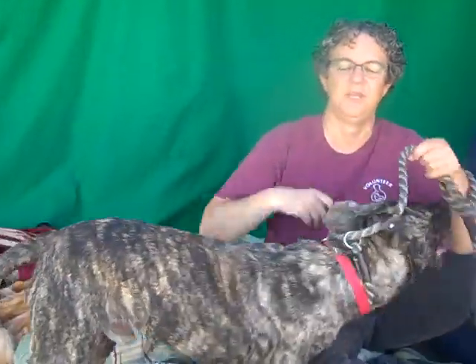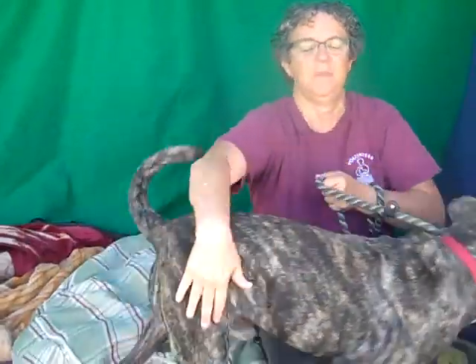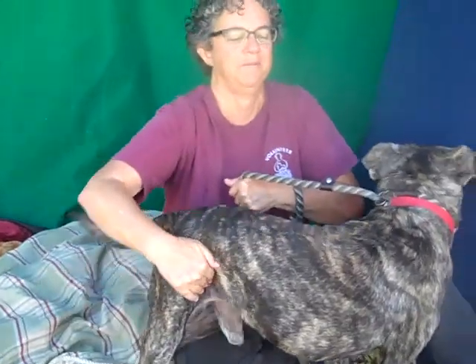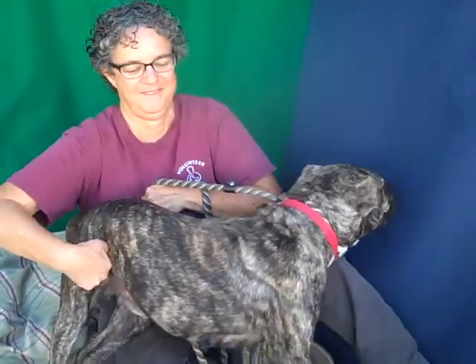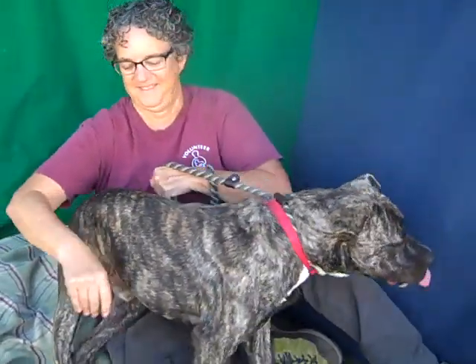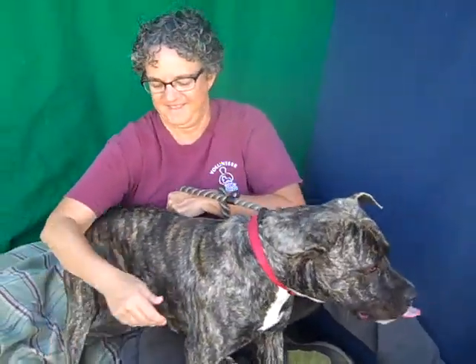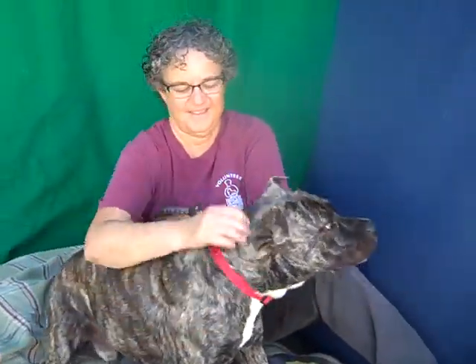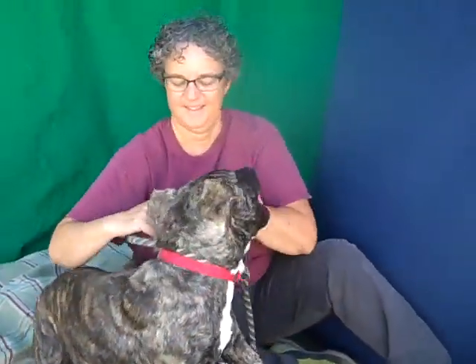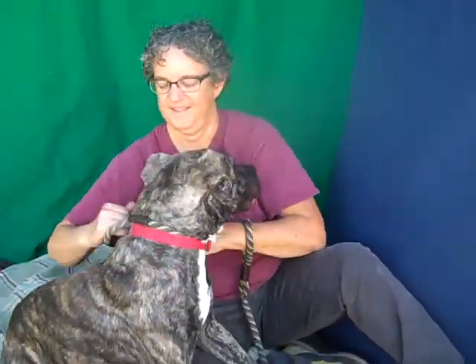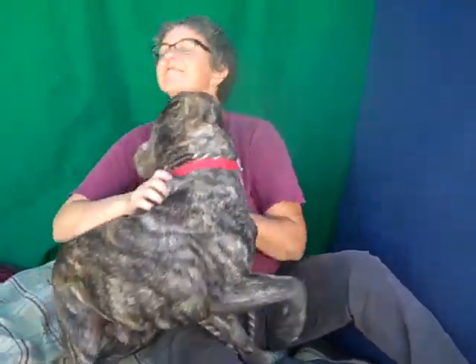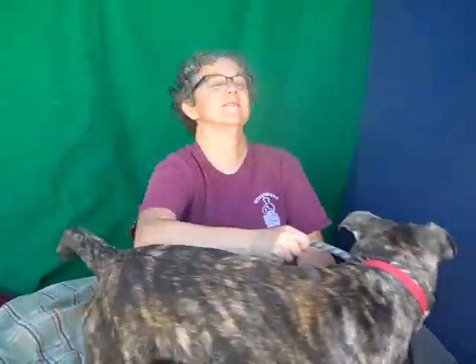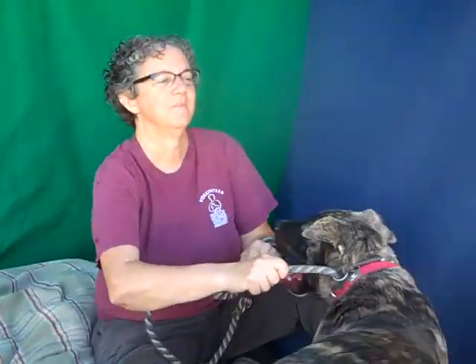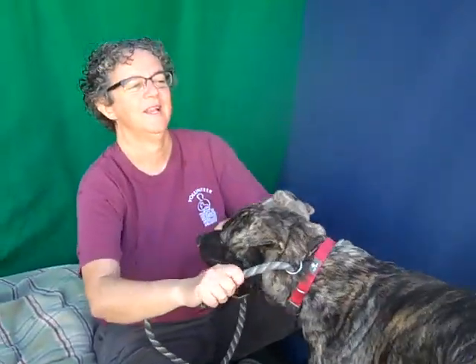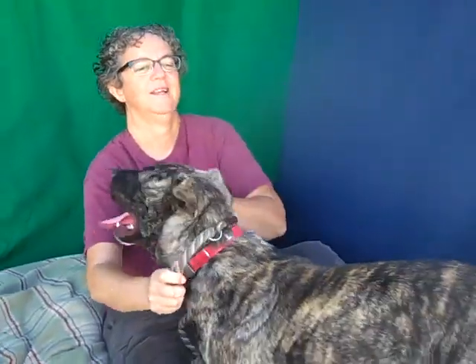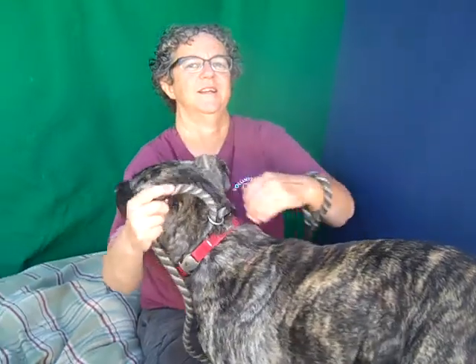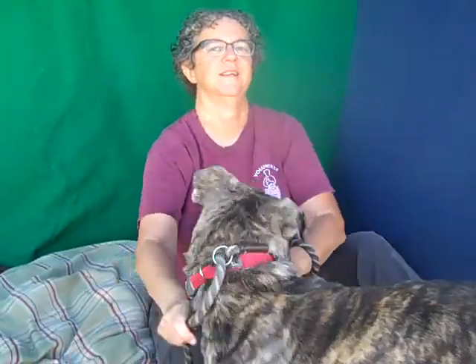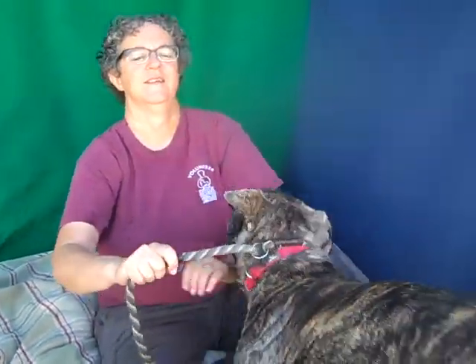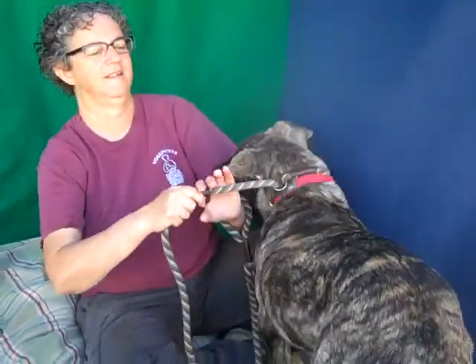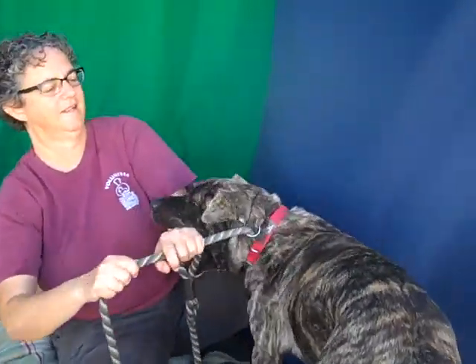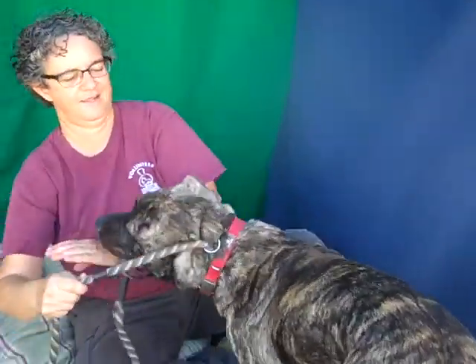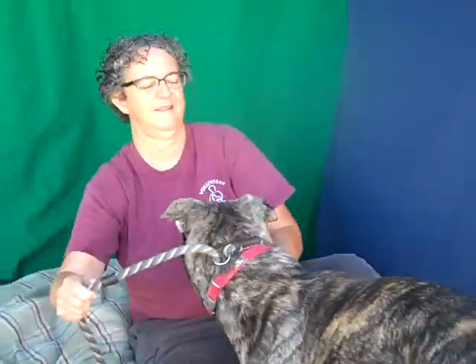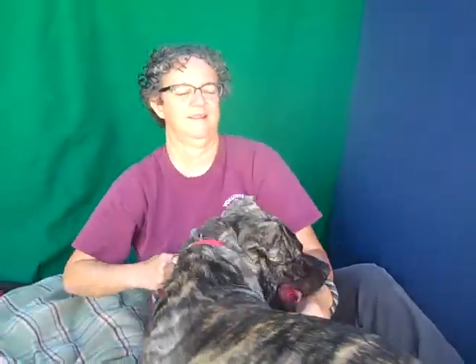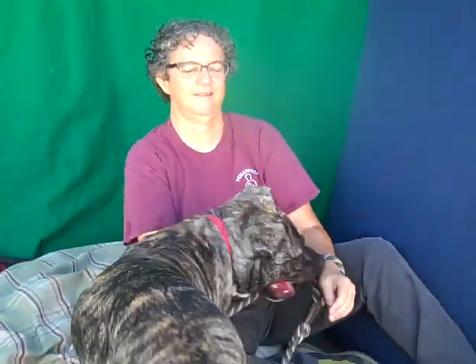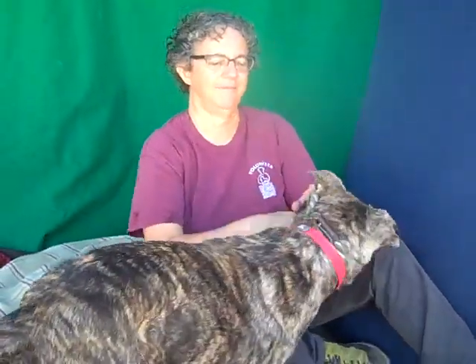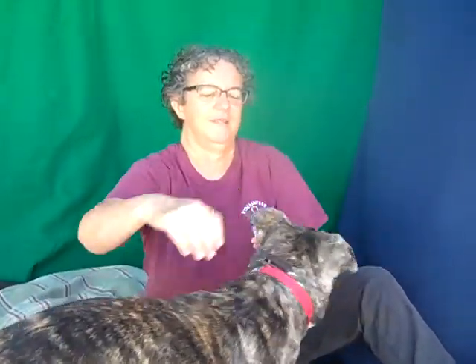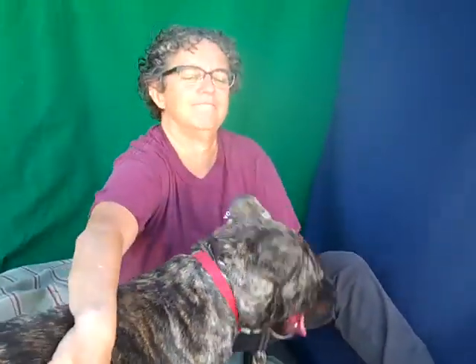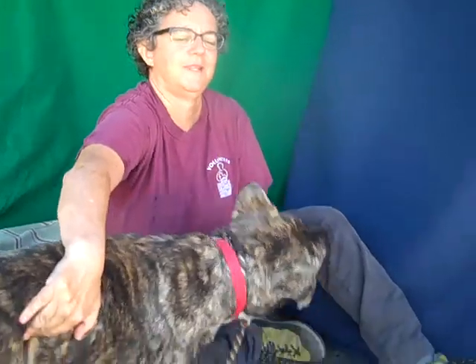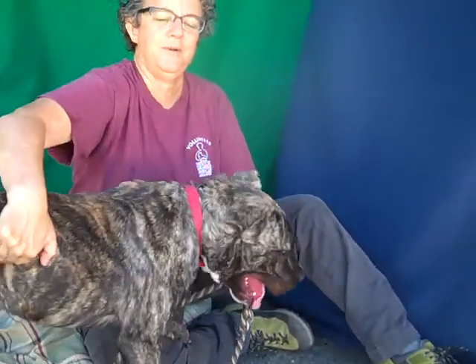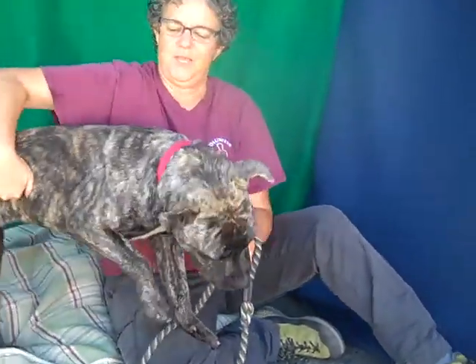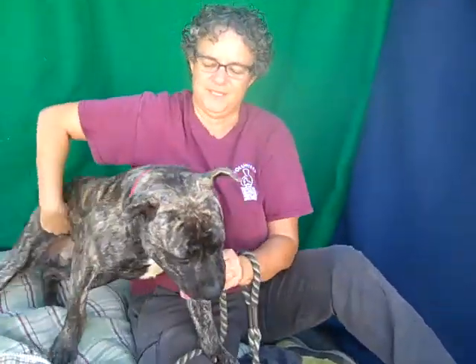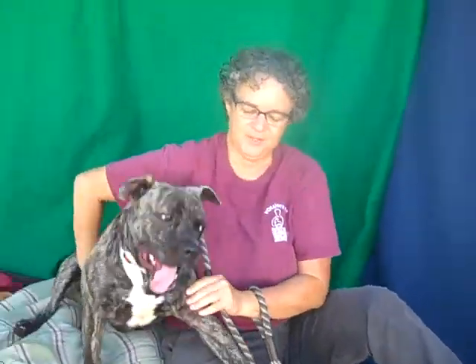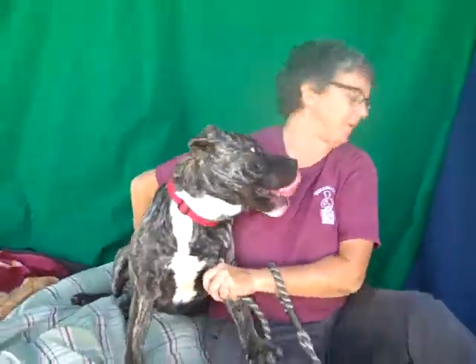He came in as an owner surrender on September 6th because they didn't want to take the time to invest in puppy training, and he's got puppy energy. What else do you want to say about this great guy? He's definitely a puppy.